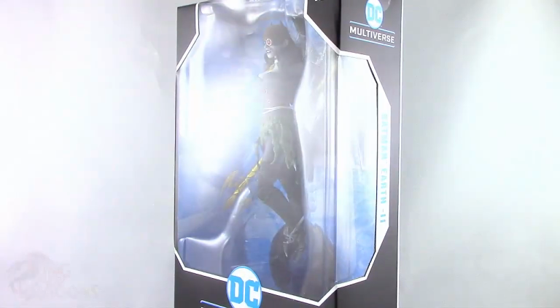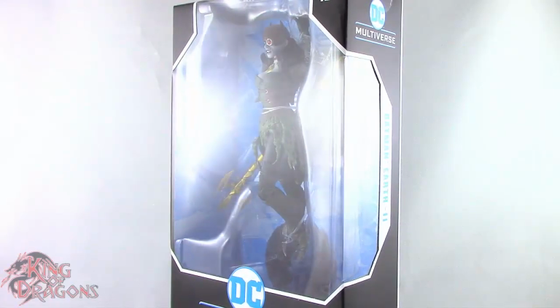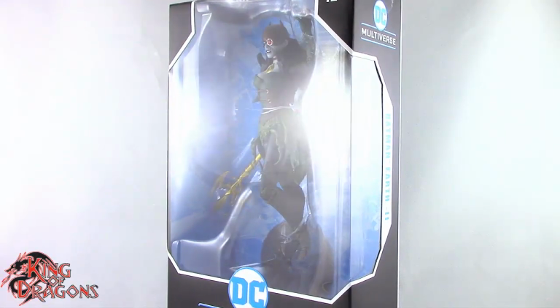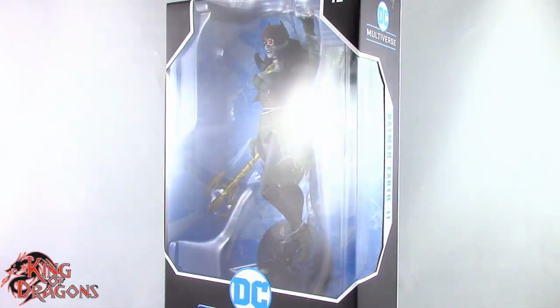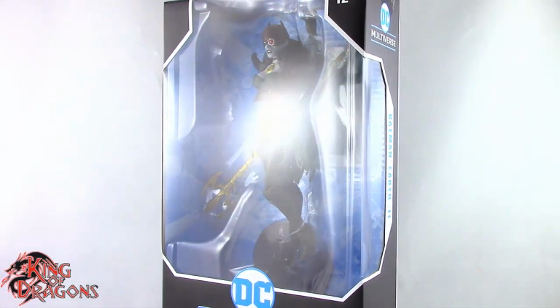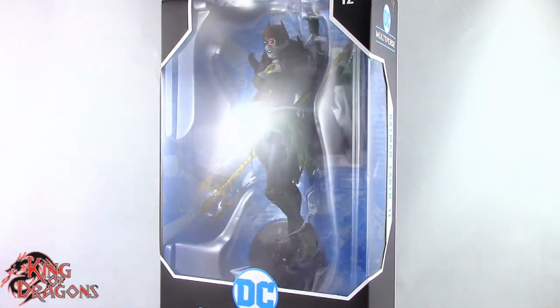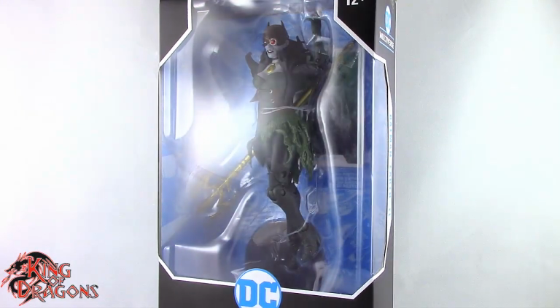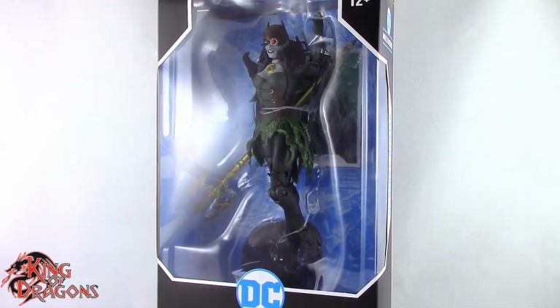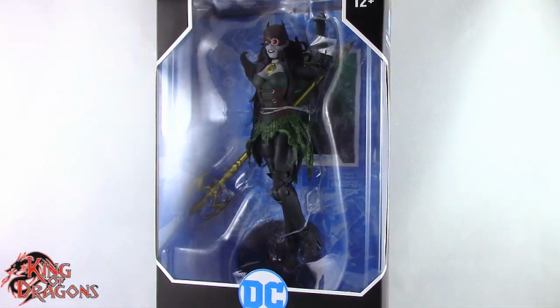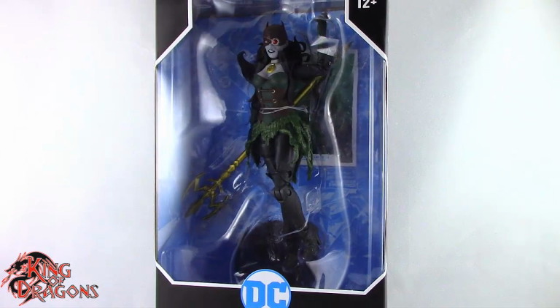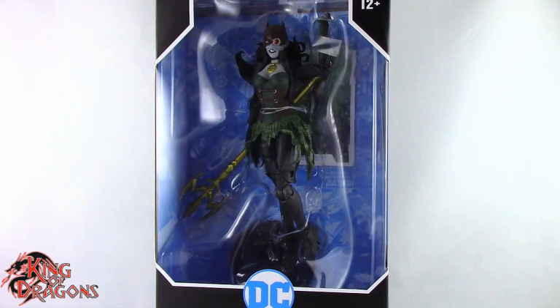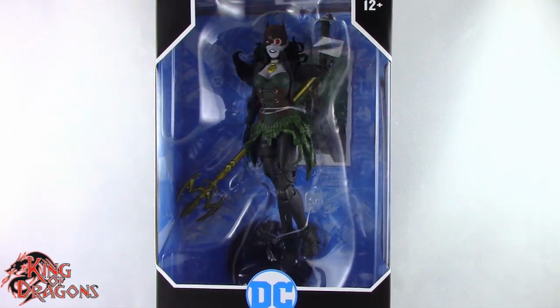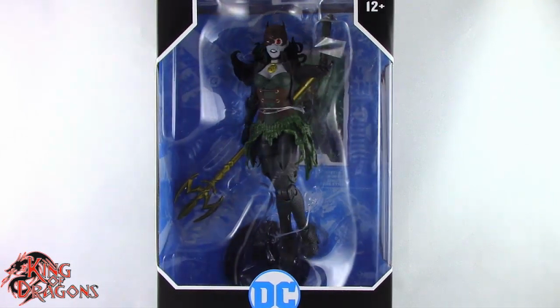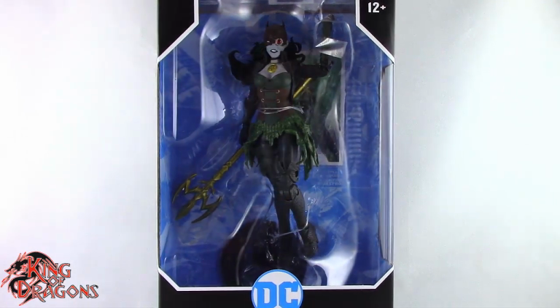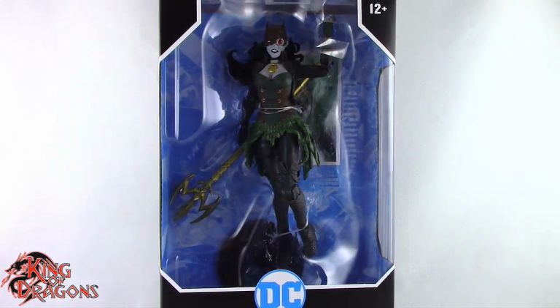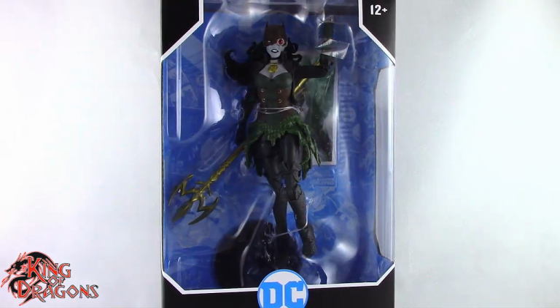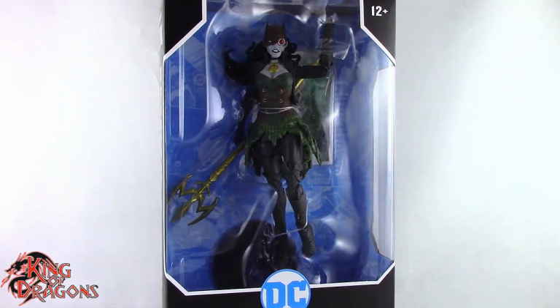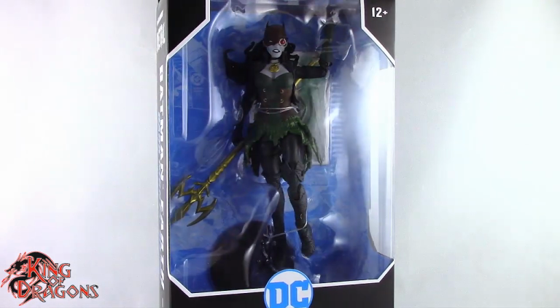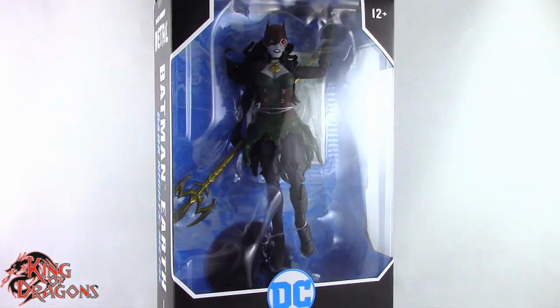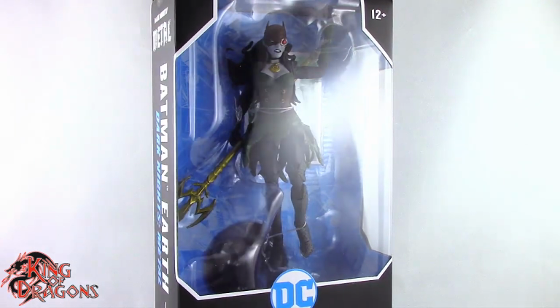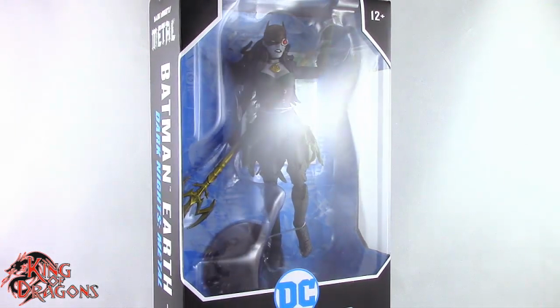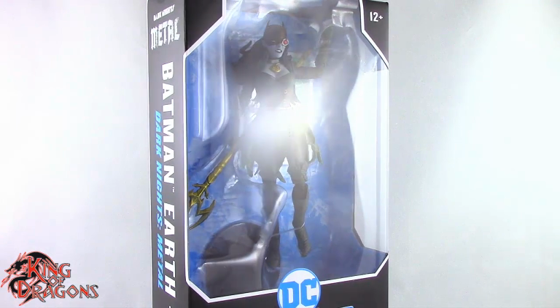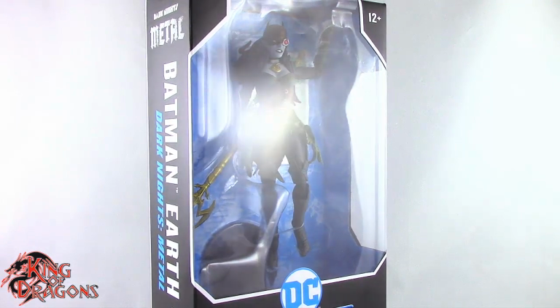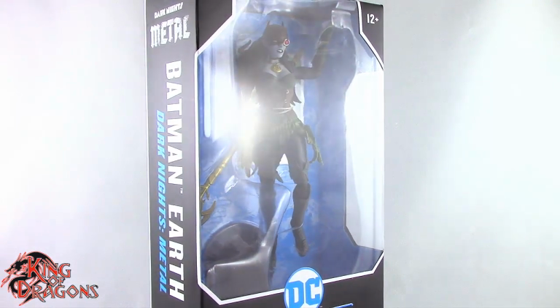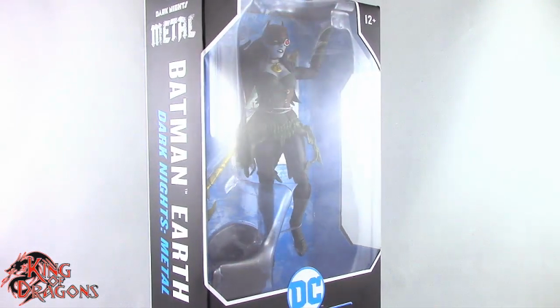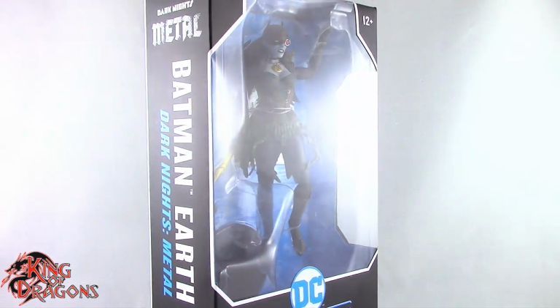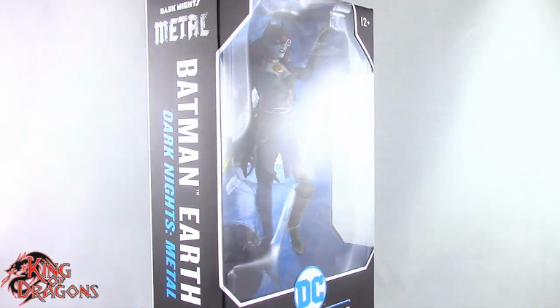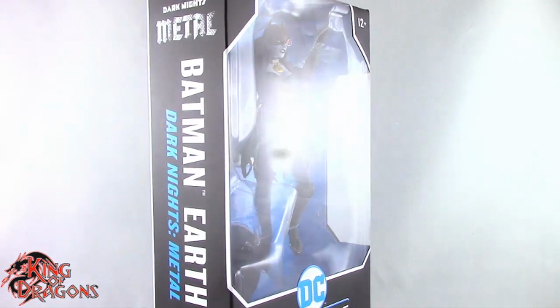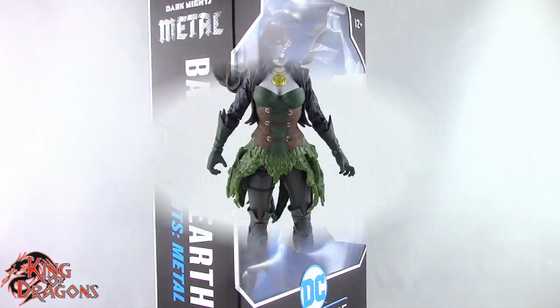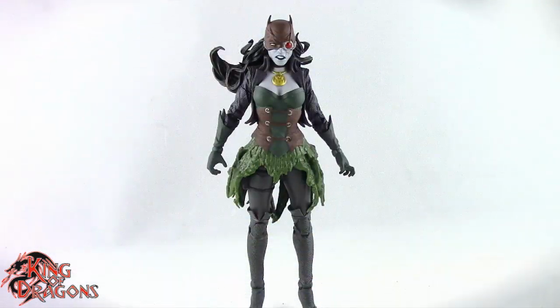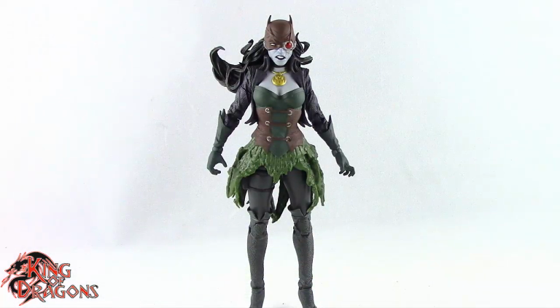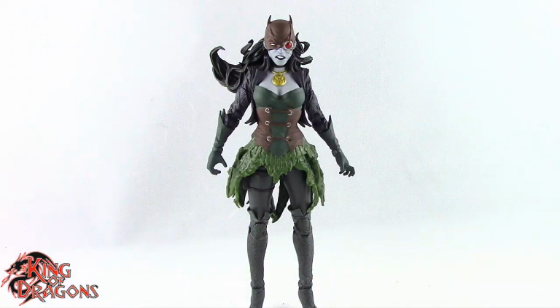What's going on everybody, King of Dragons 5000 here coming at you with another figure review. Today we'll be having a look at the McFarlane Toys DC Multiverse Batman of Earth Negative 11, The Drowned.